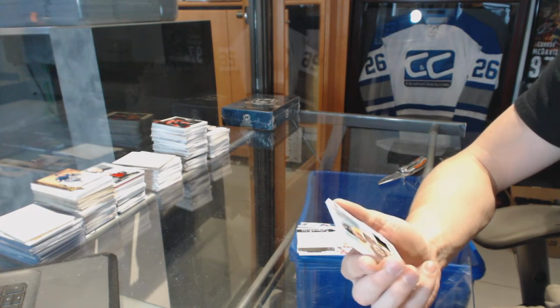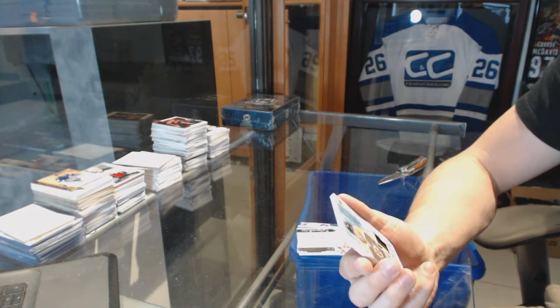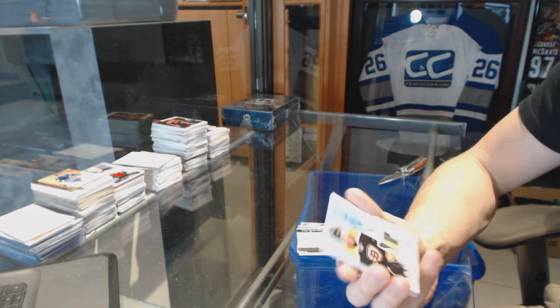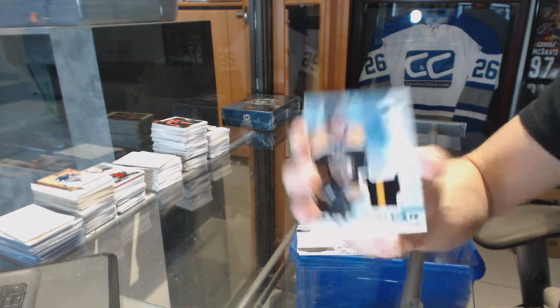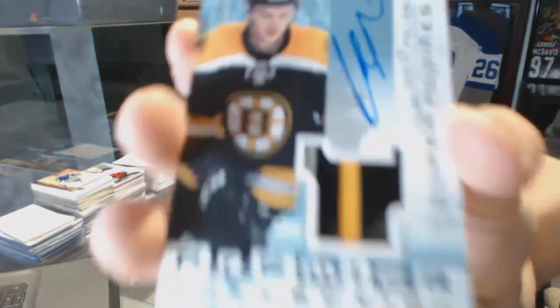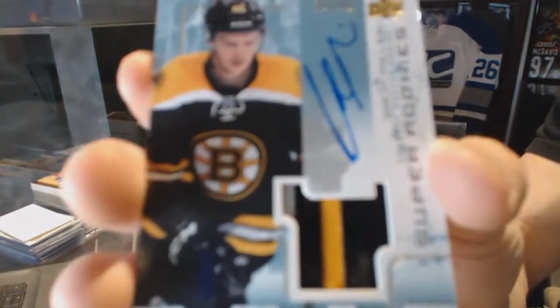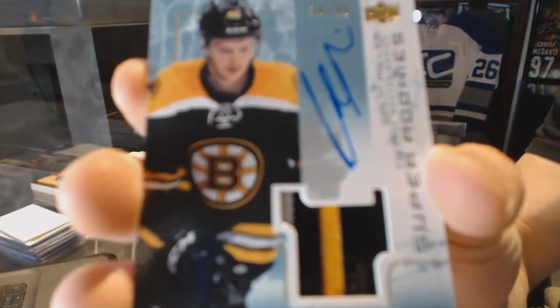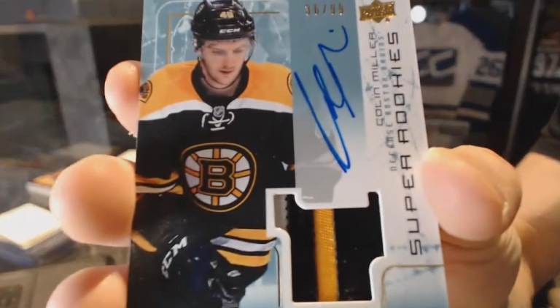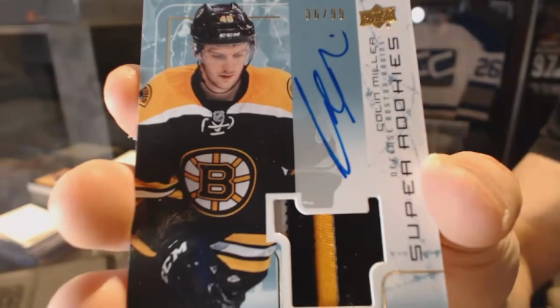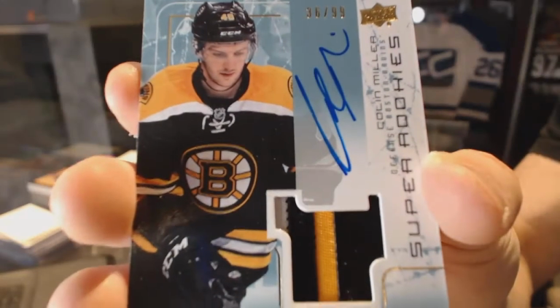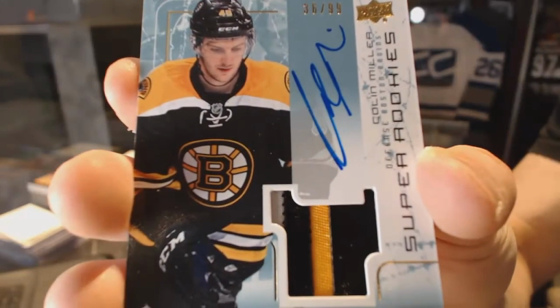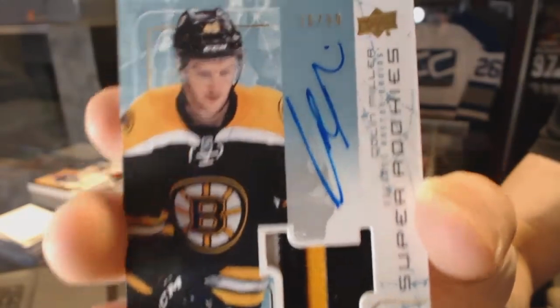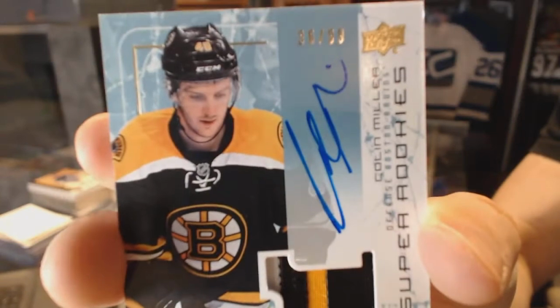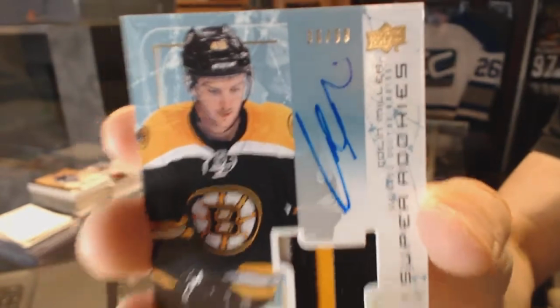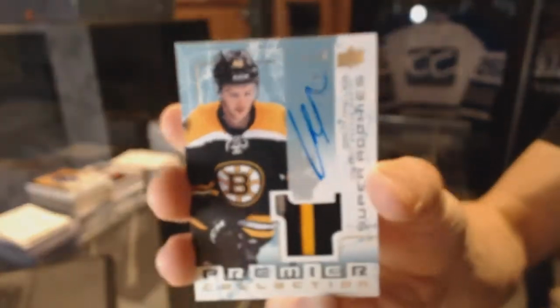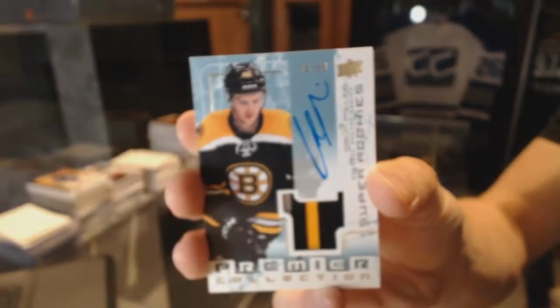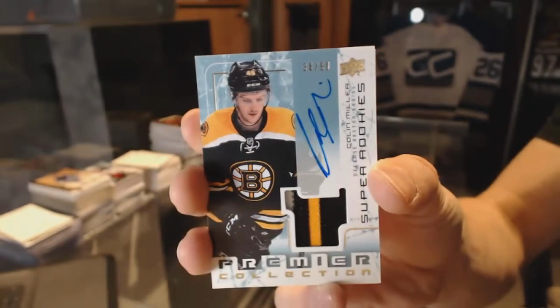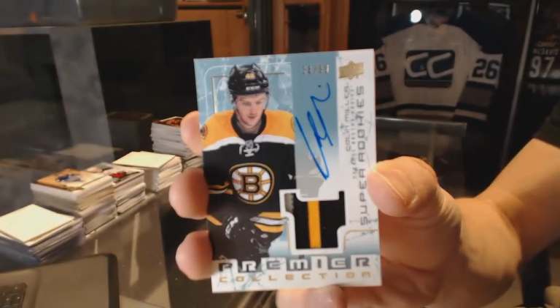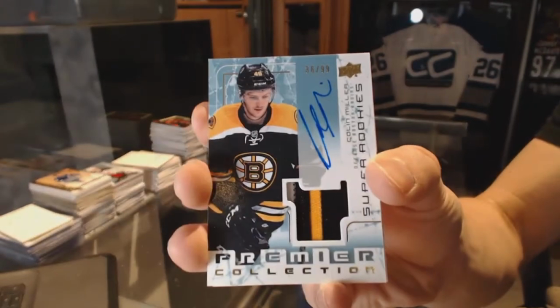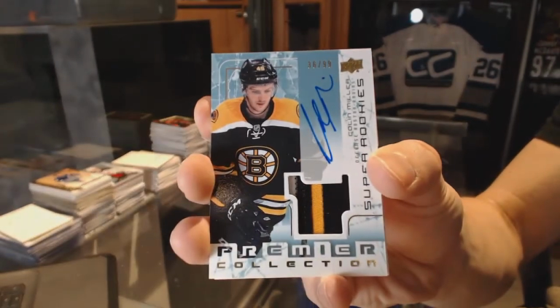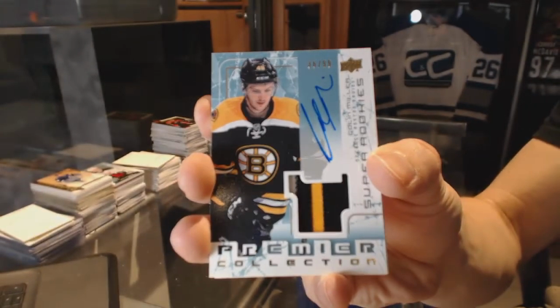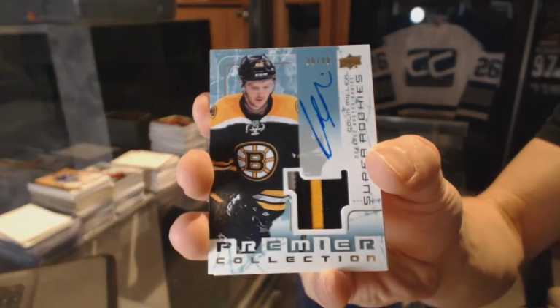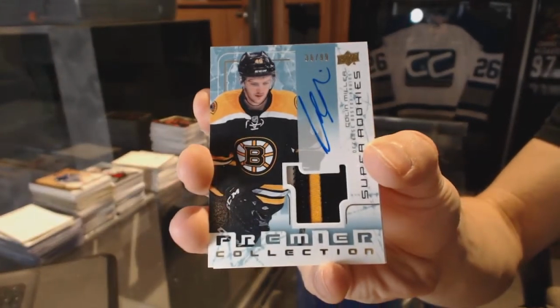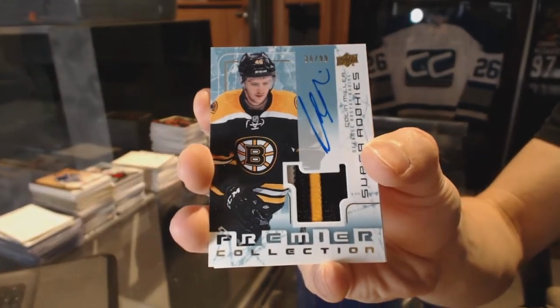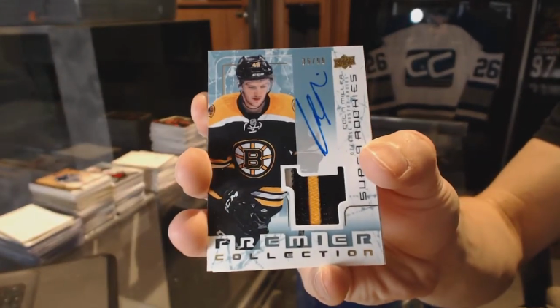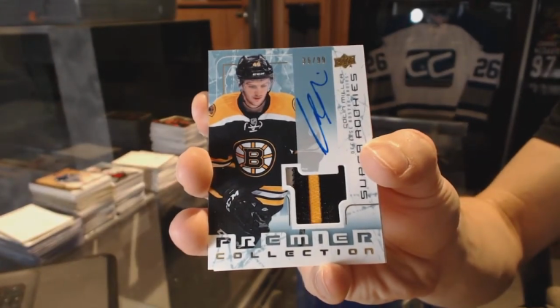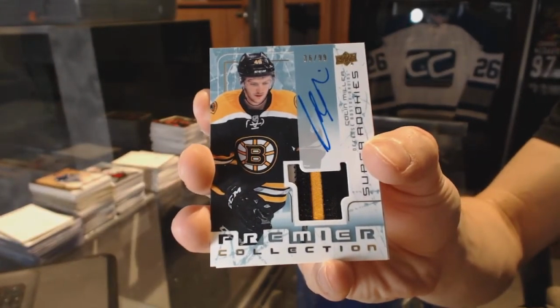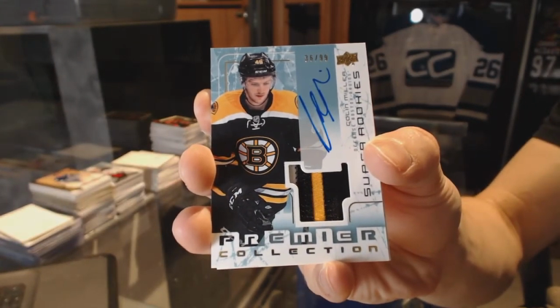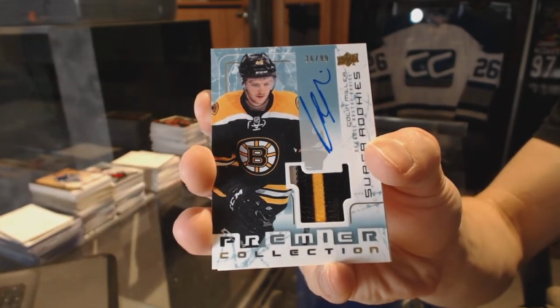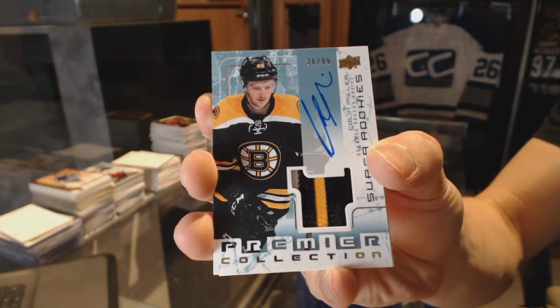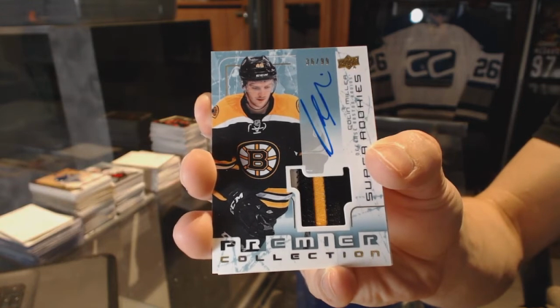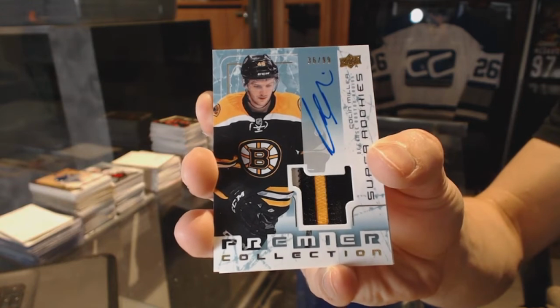We've got an 0304 tribute three-color rookie patch numbered at 99 for the Boston Bruins, Colin Miller. 36 of 99 for the Bruins, Colin Miller.